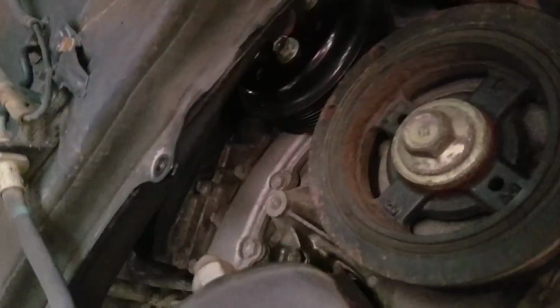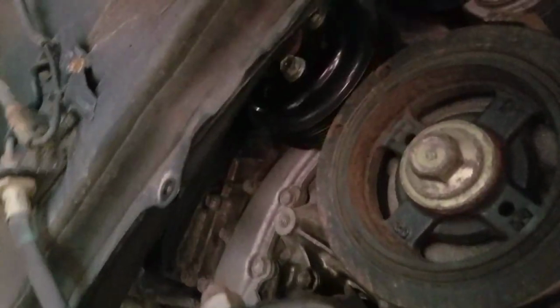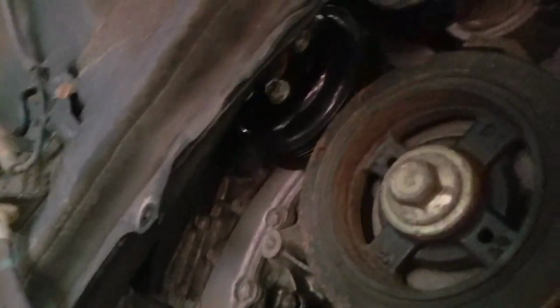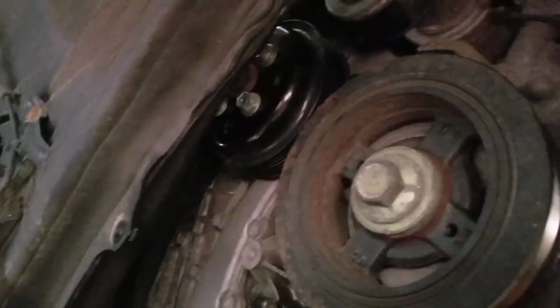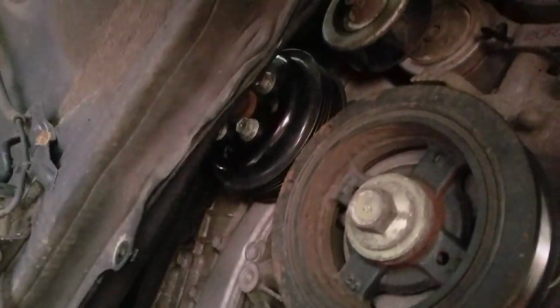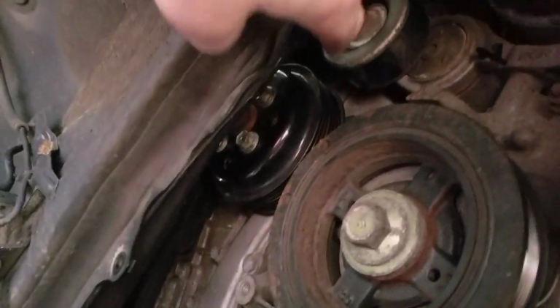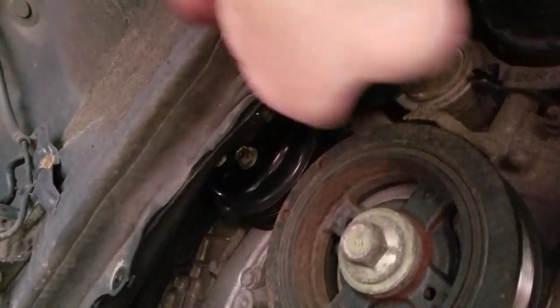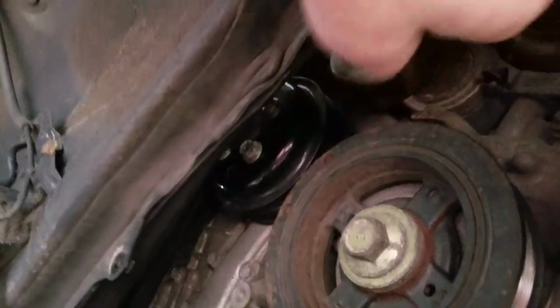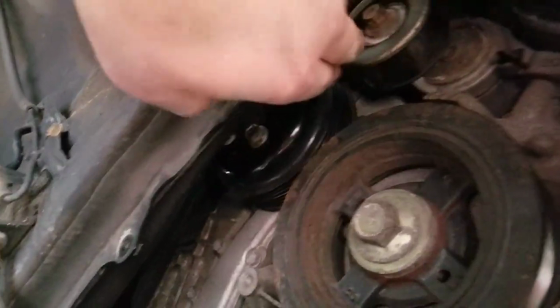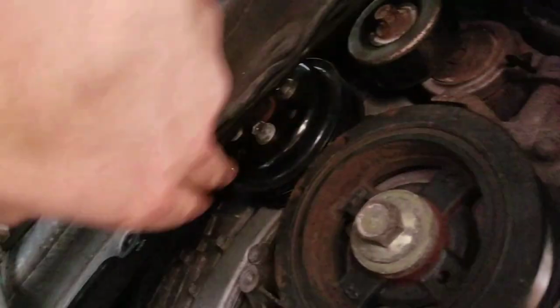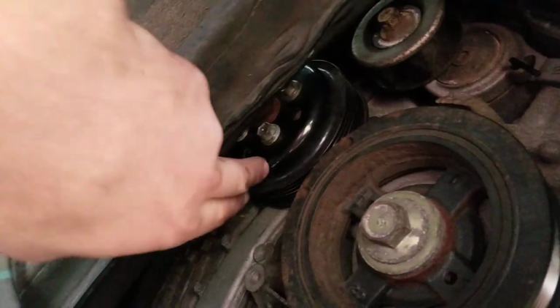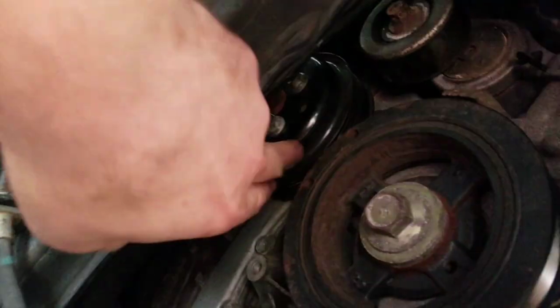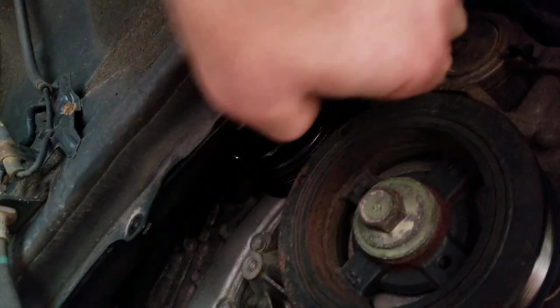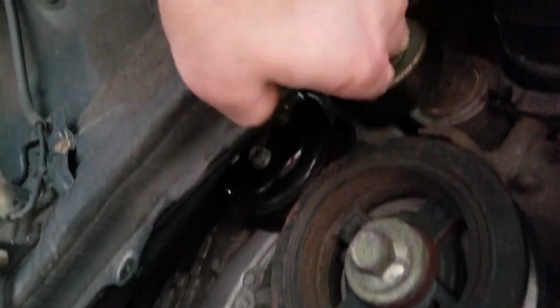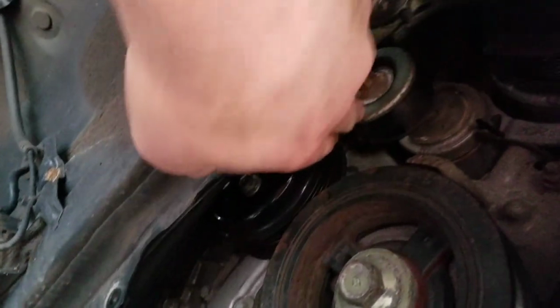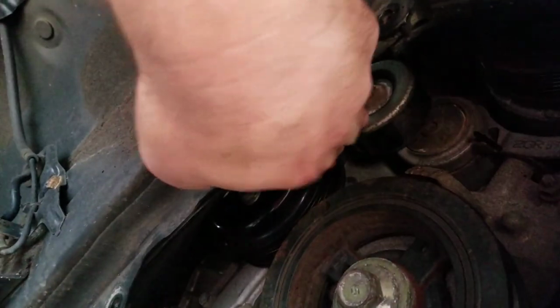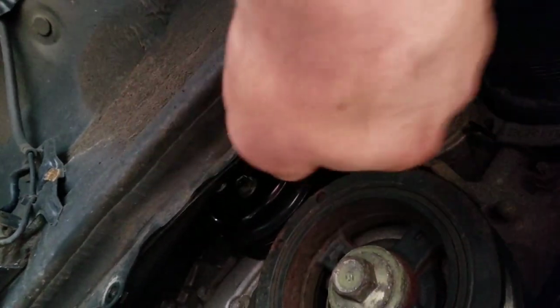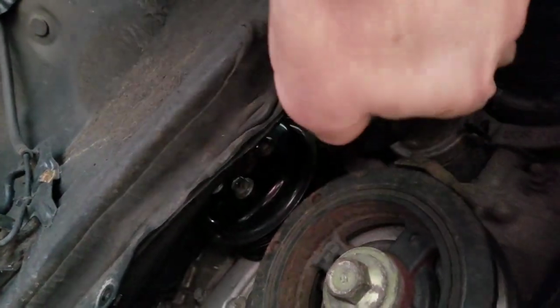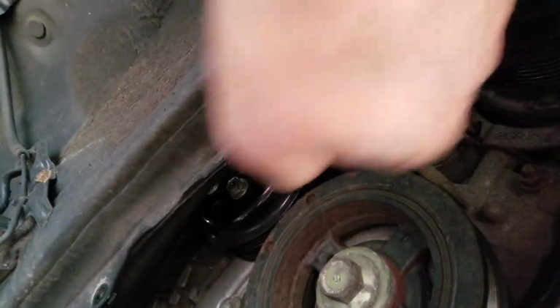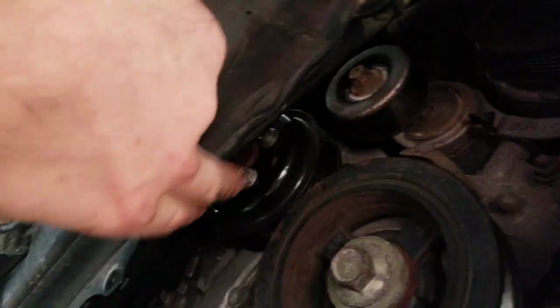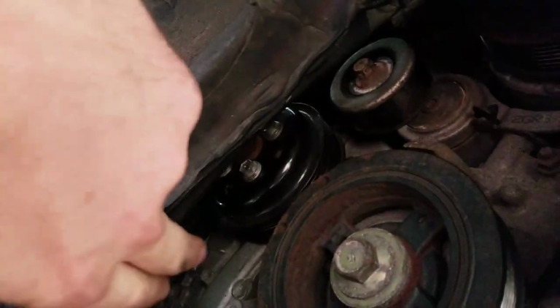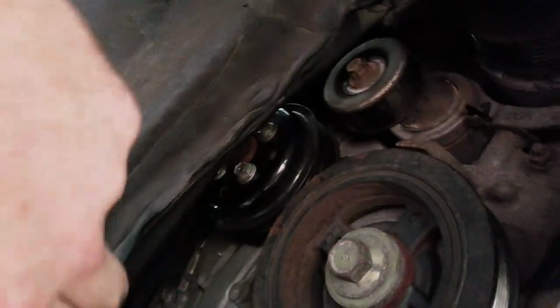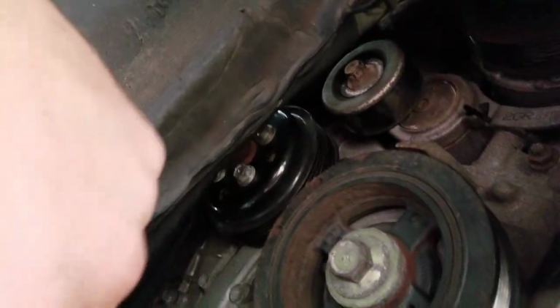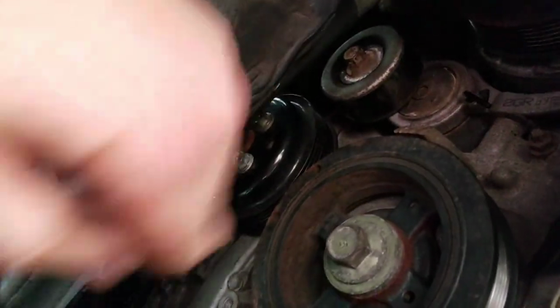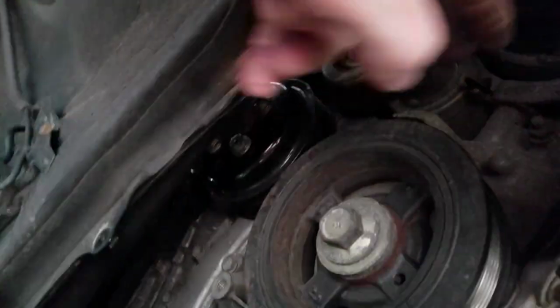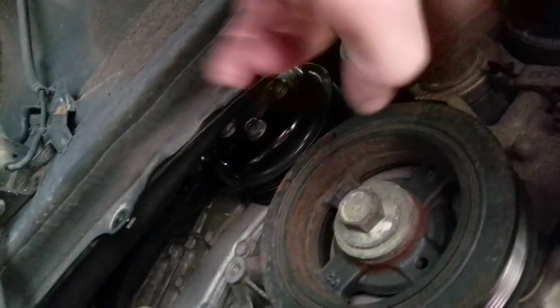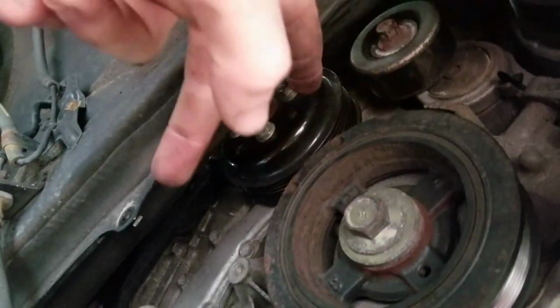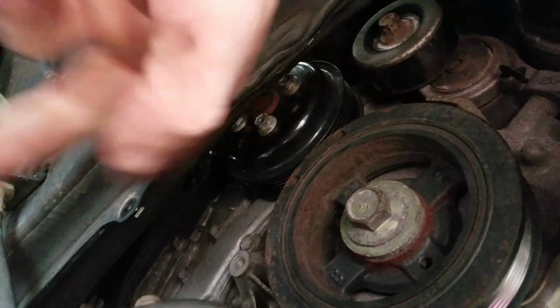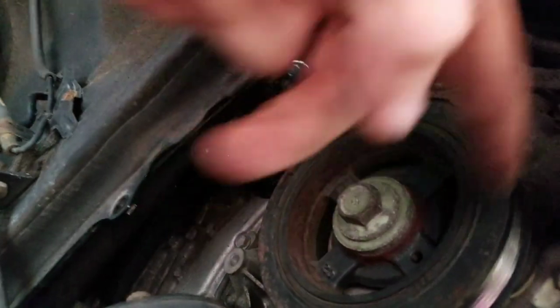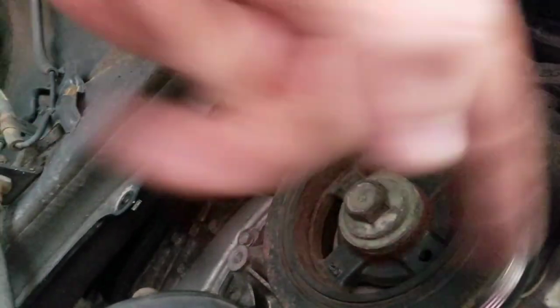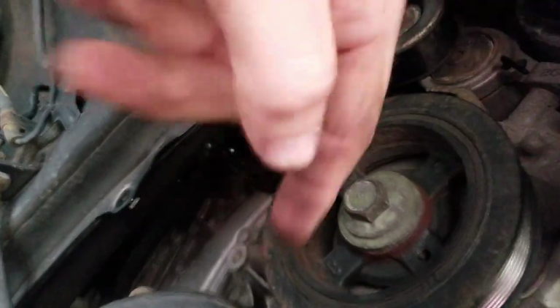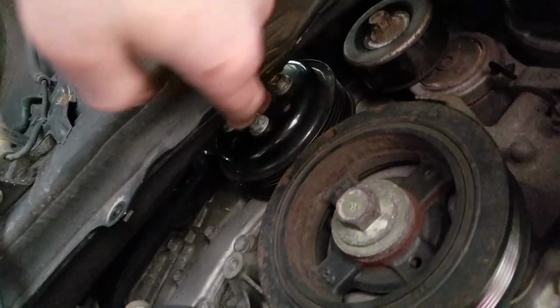I'm just going to replace all my pulleys — the water pump, the tensioner, and the idle pulley. I'll replace all three pulleys and I'll get a new serpentine belt.